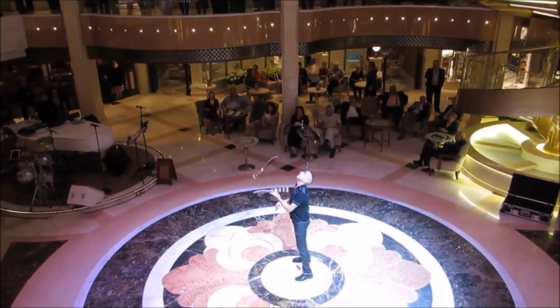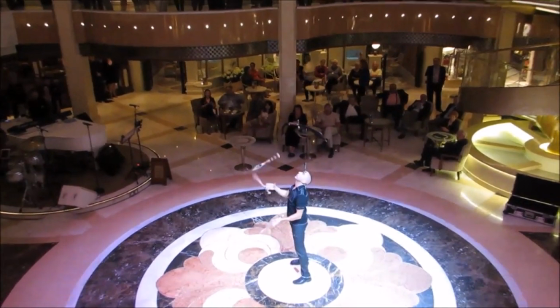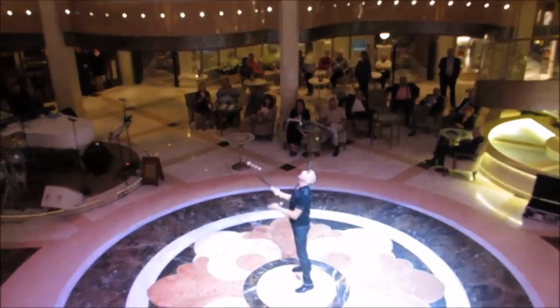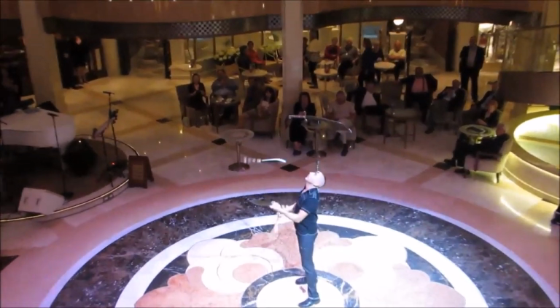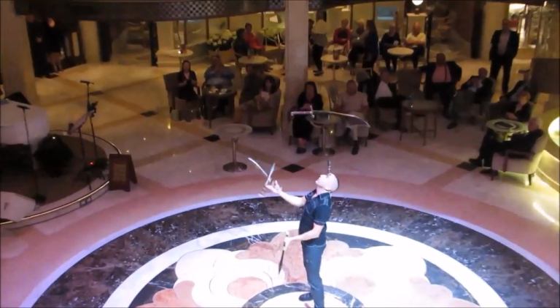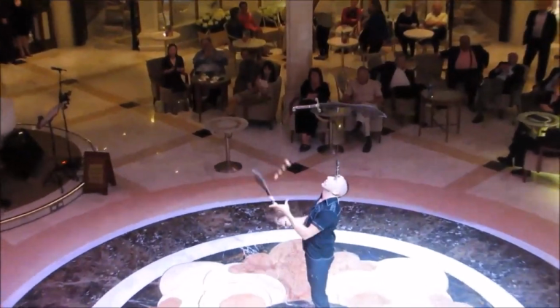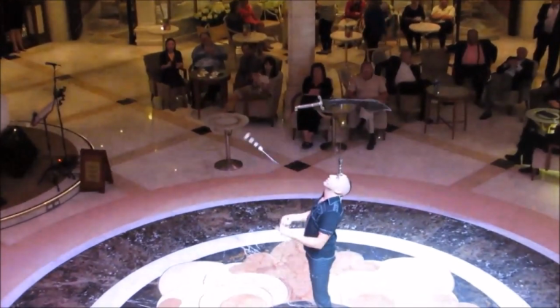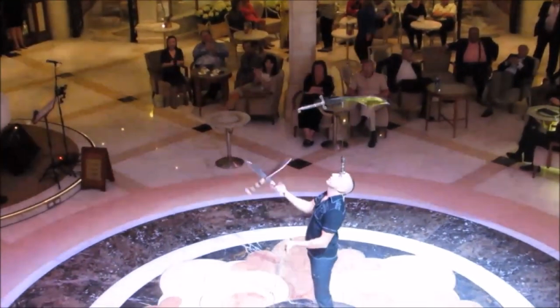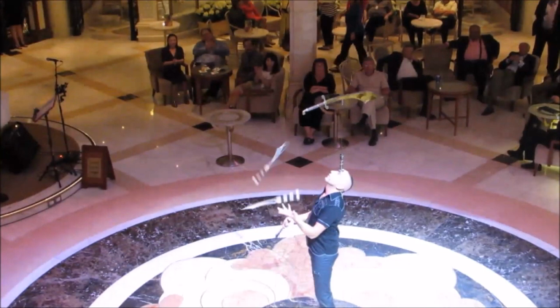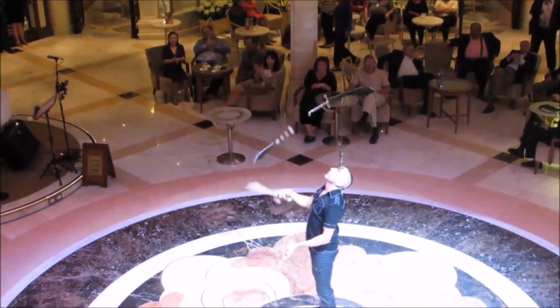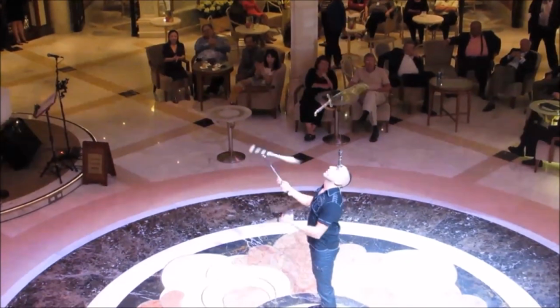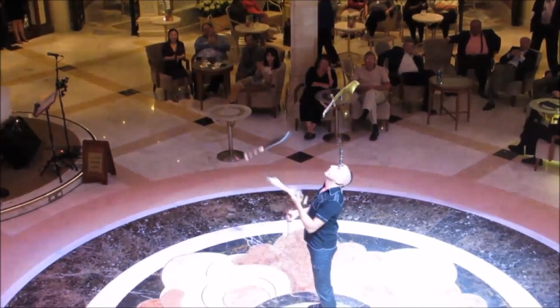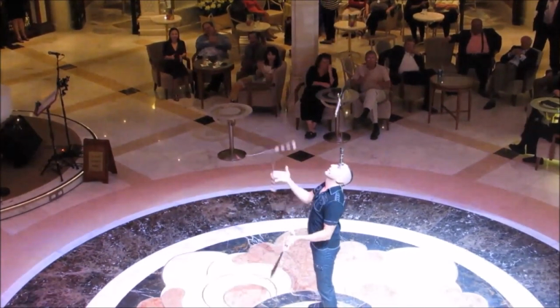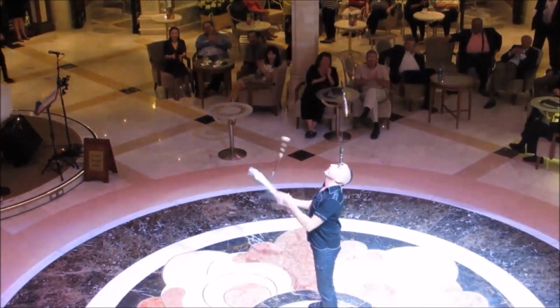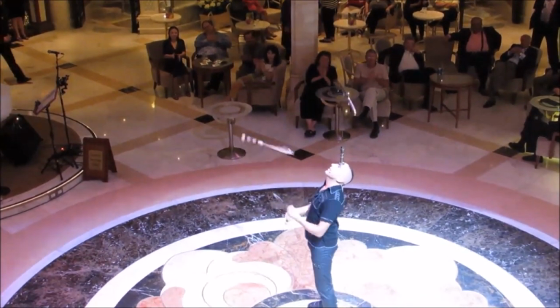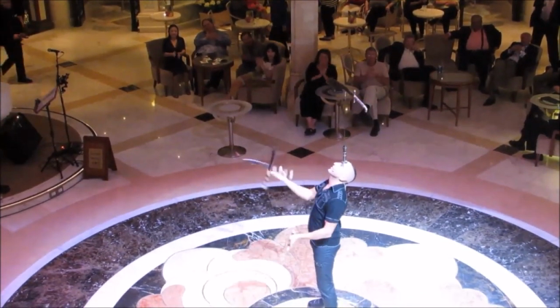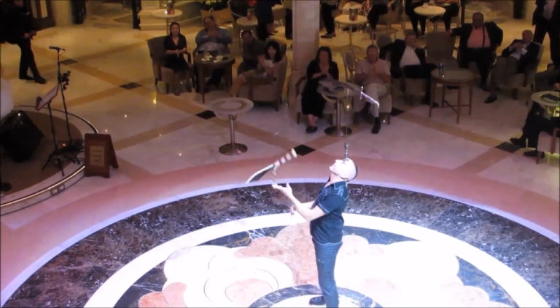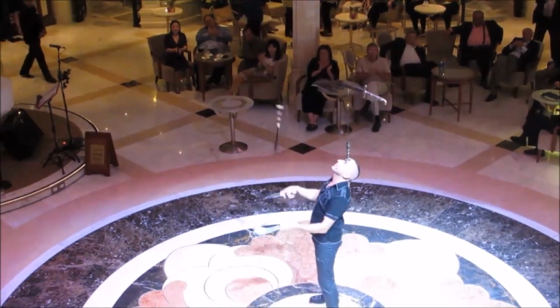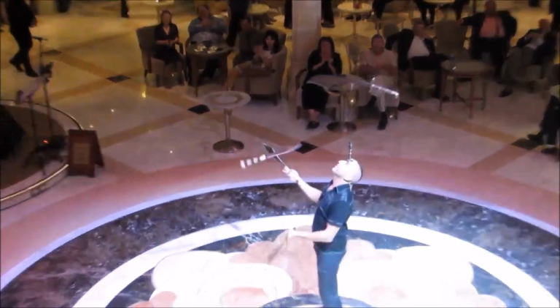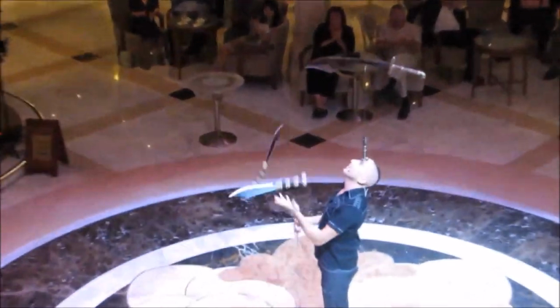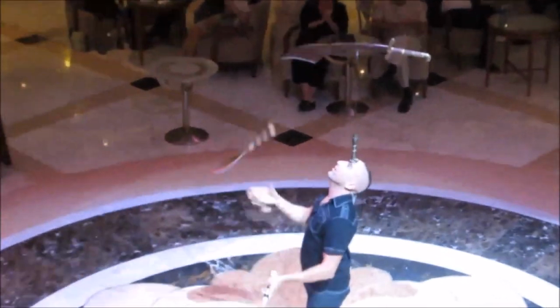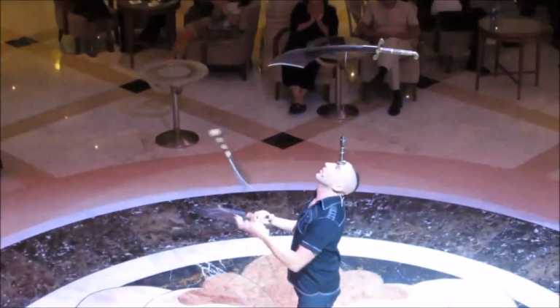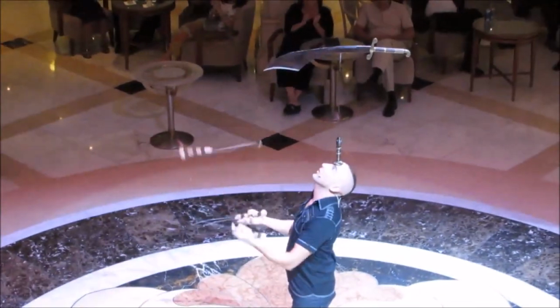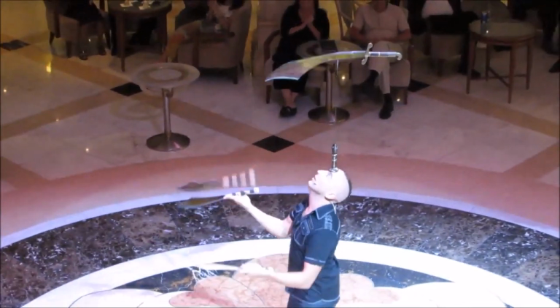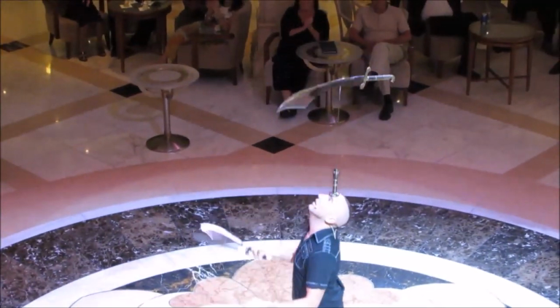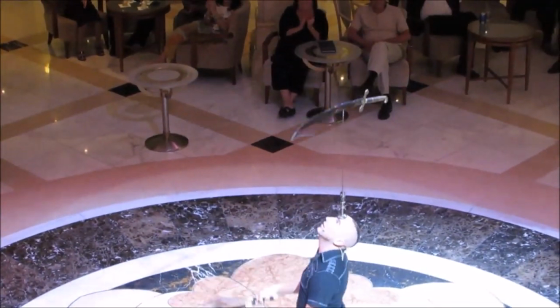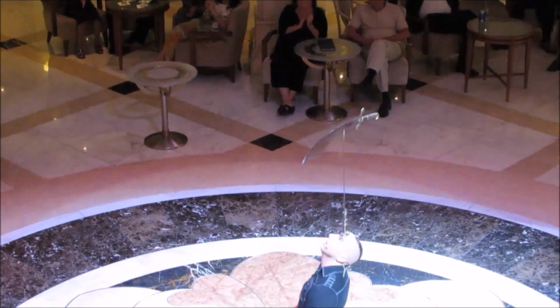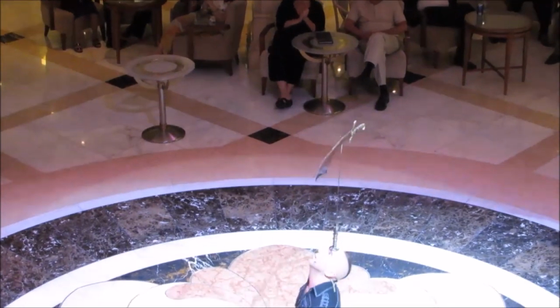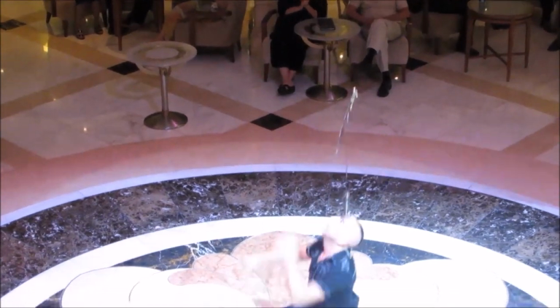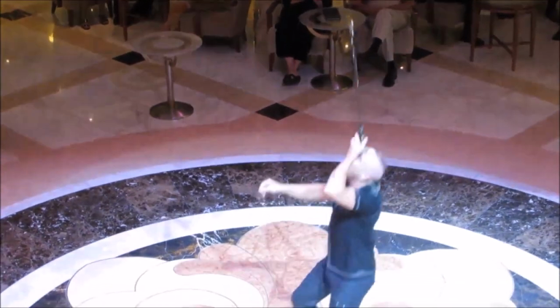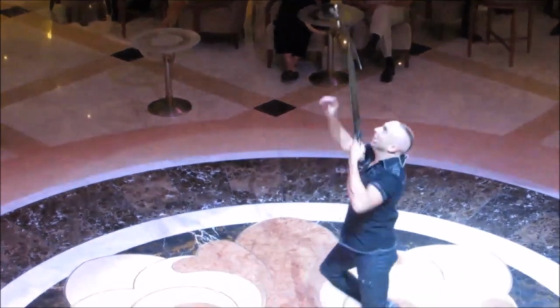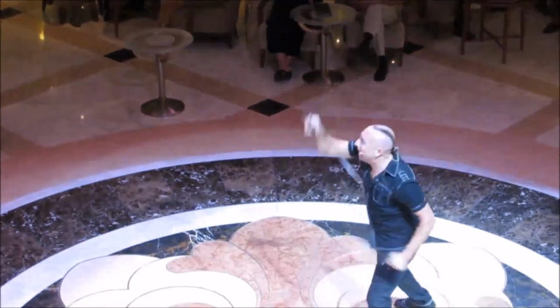One of the nights they had a juggler there. He was fantastic, really funny, and everyone was just having a great time with it — it was really enjoyable.